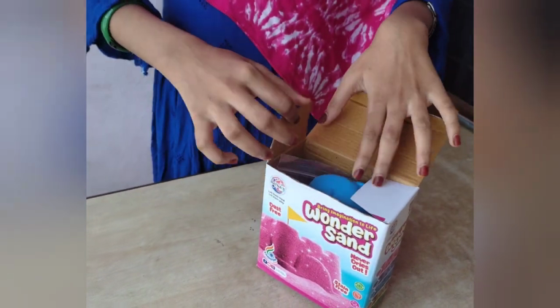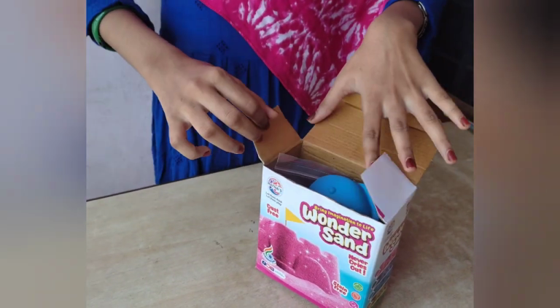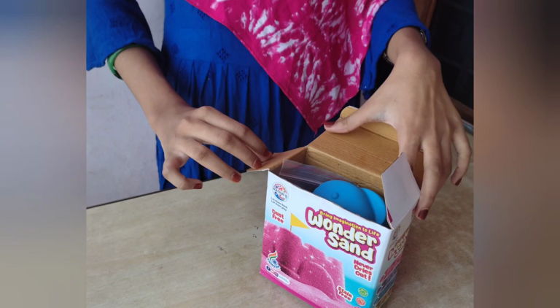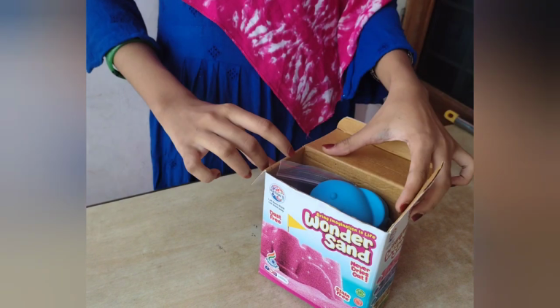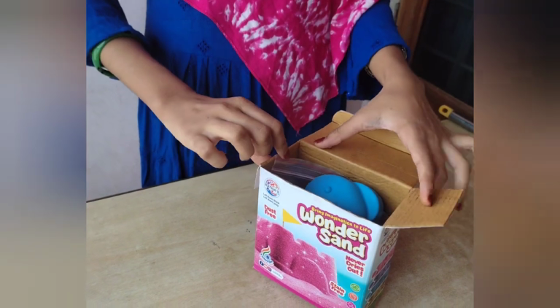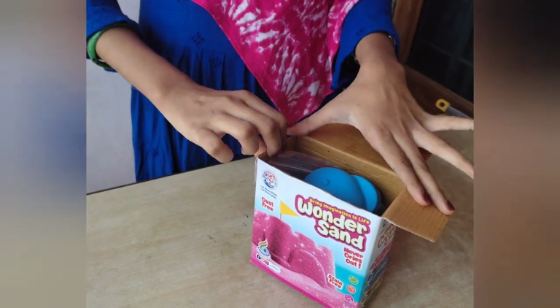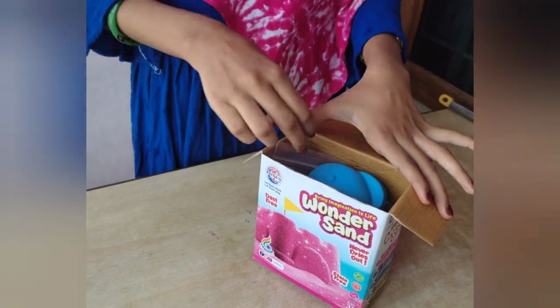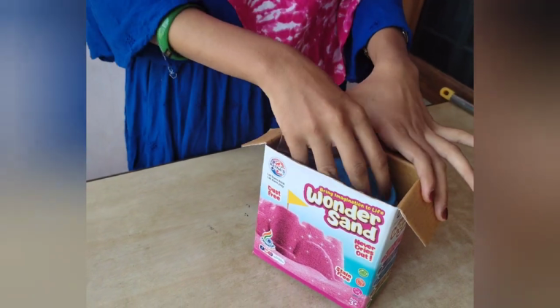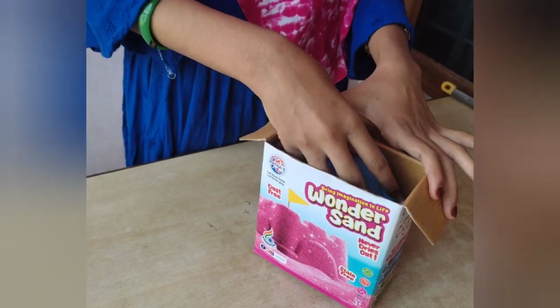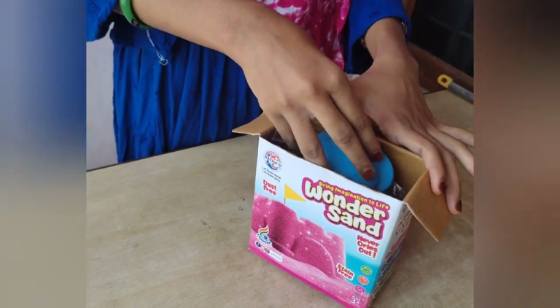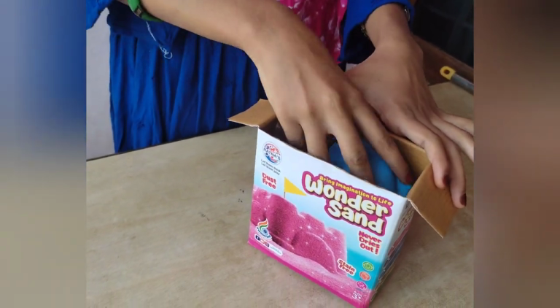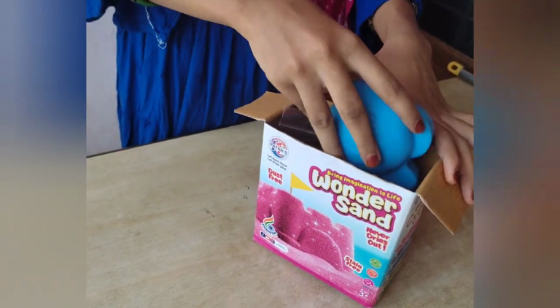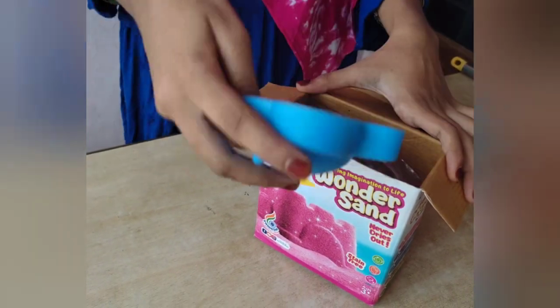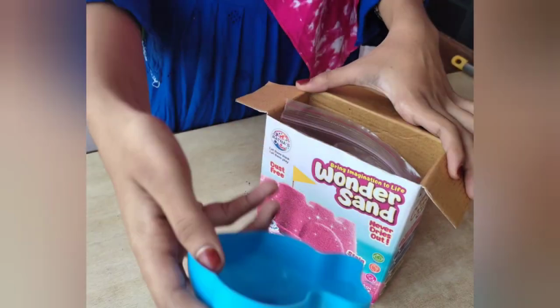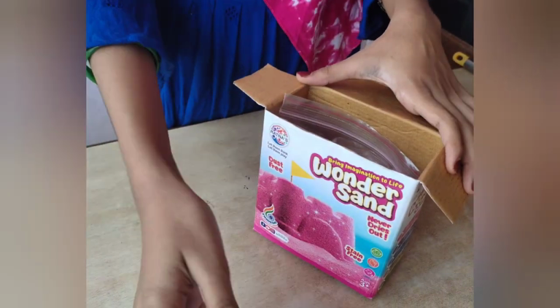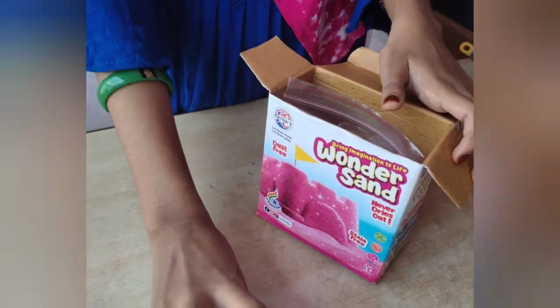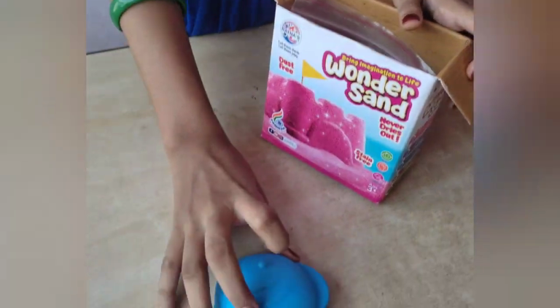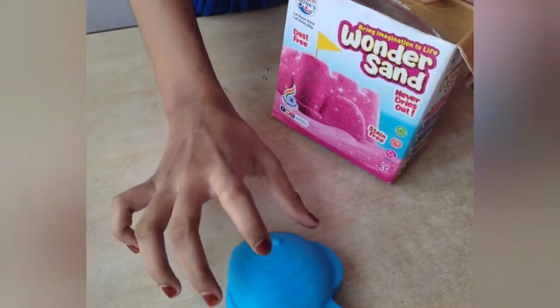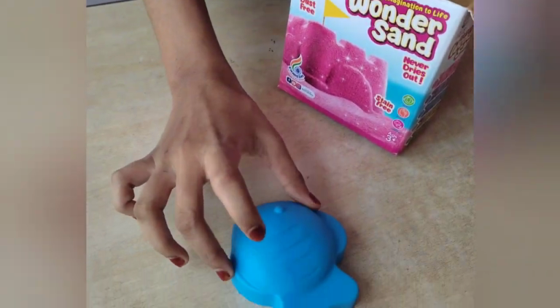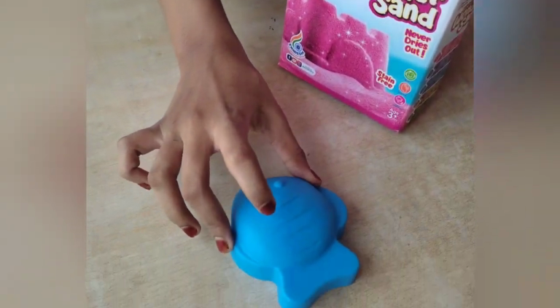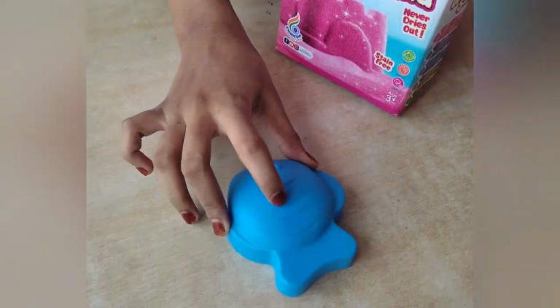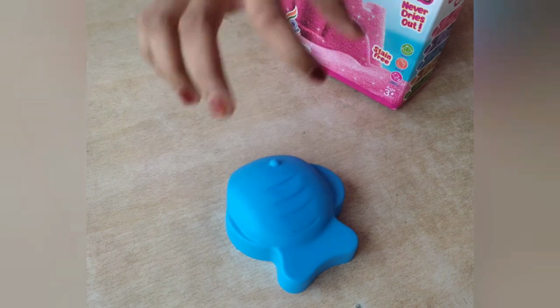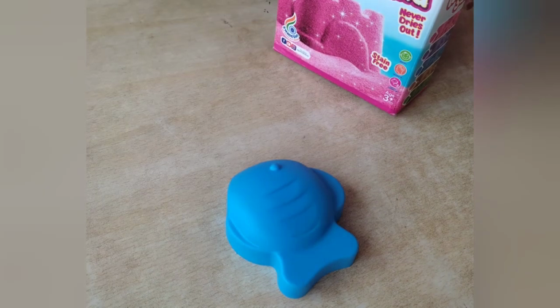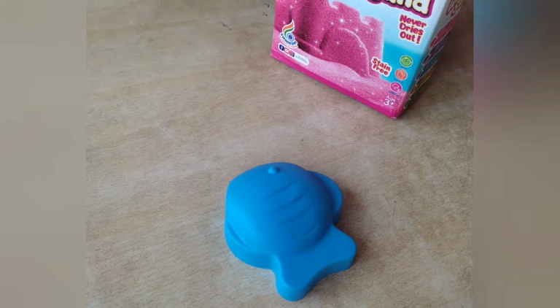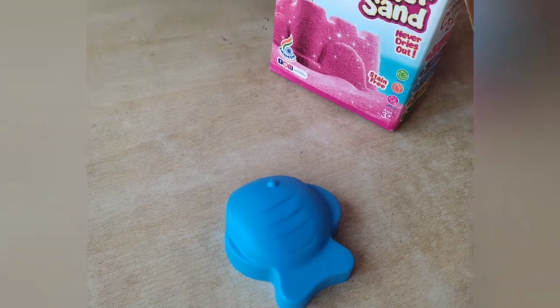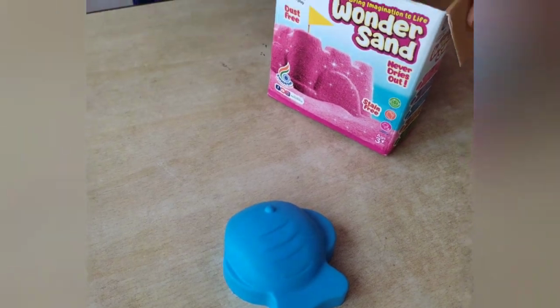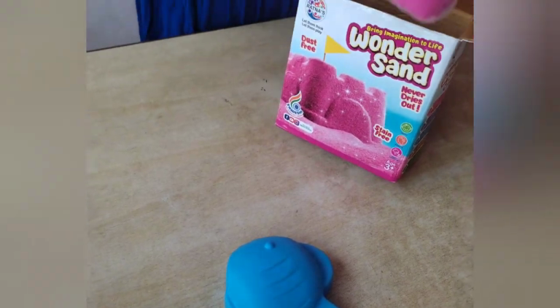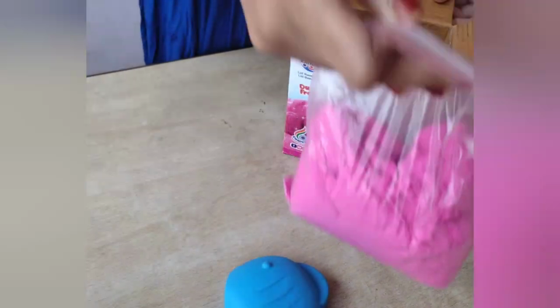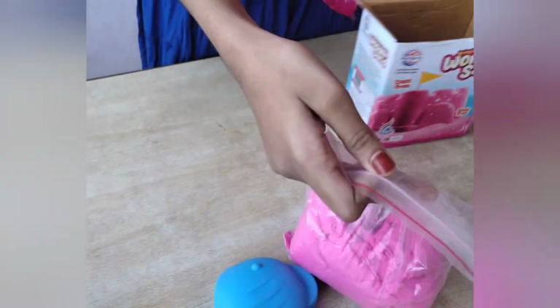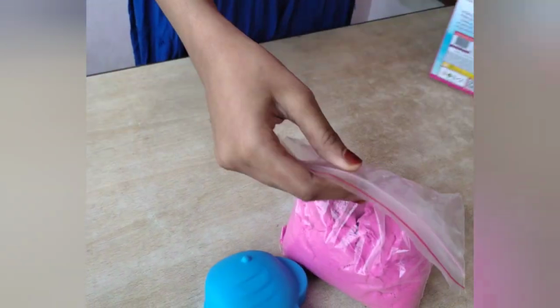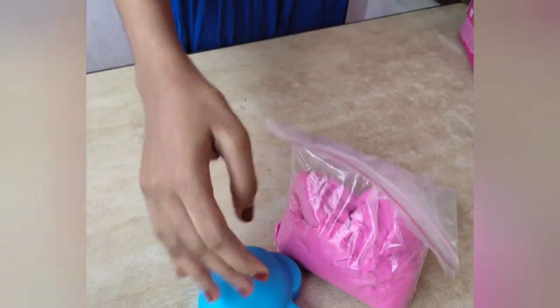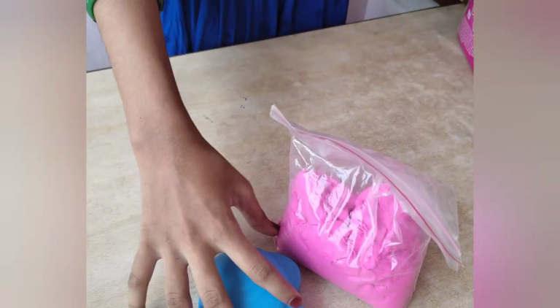I am going to open this and put it in a mold. This is a fish mold. This is a kinetic sand.